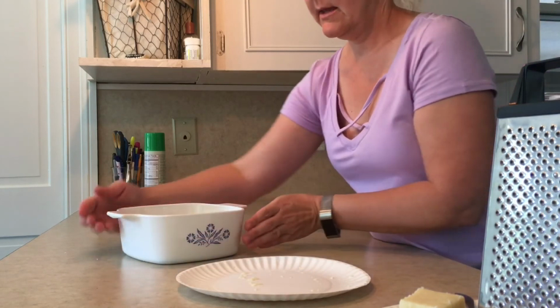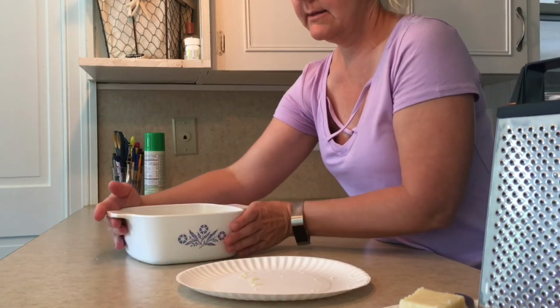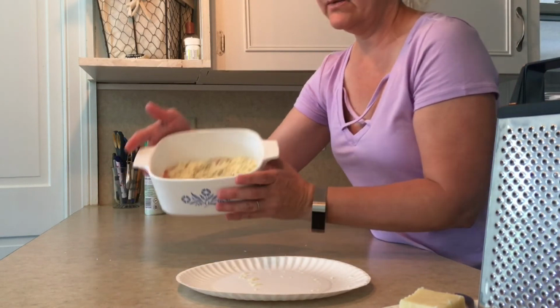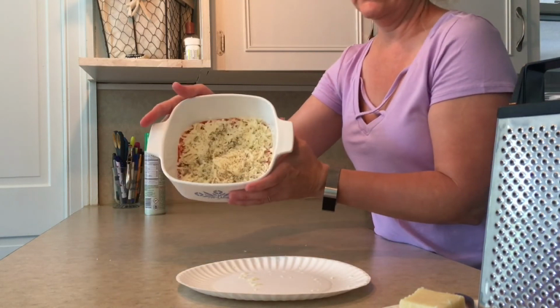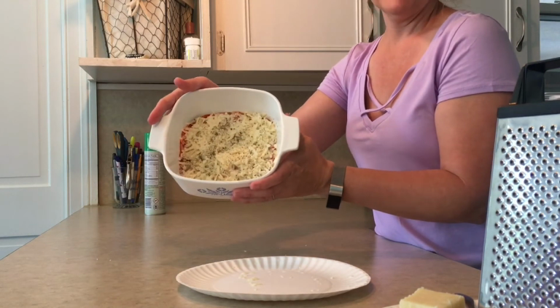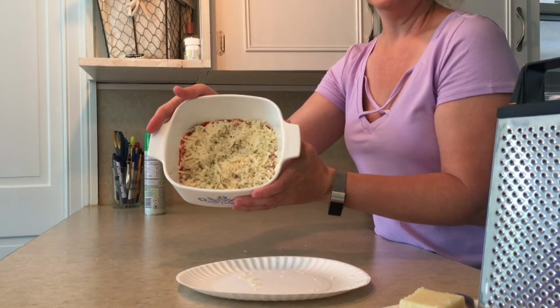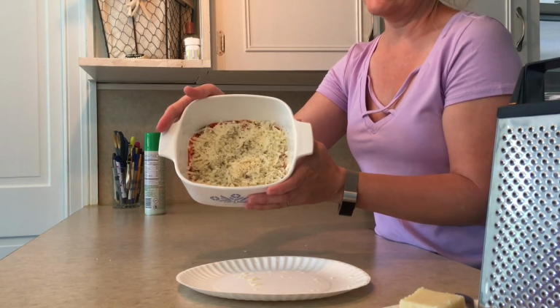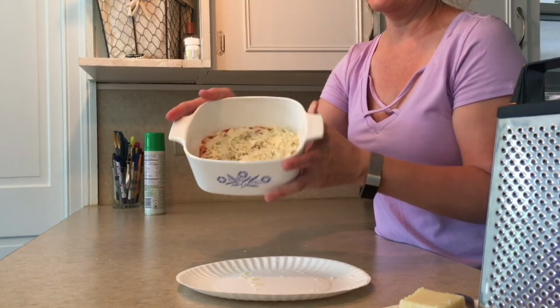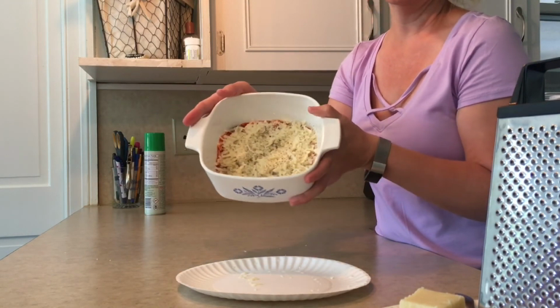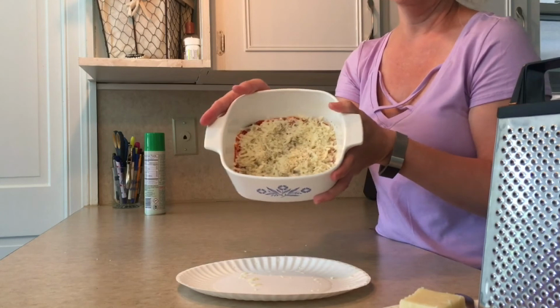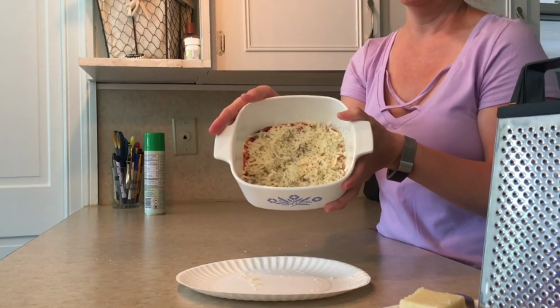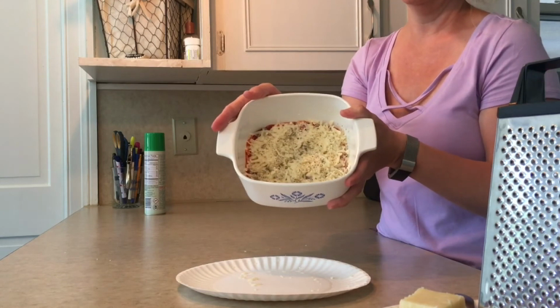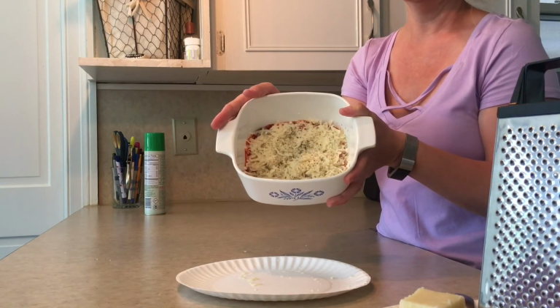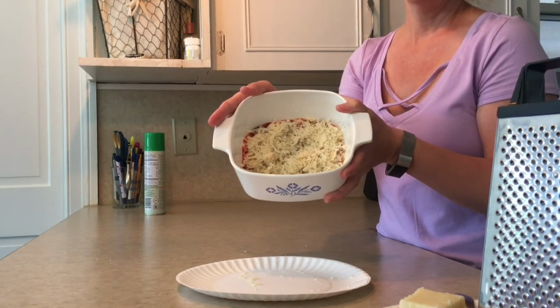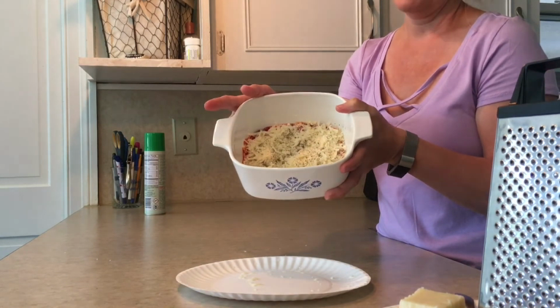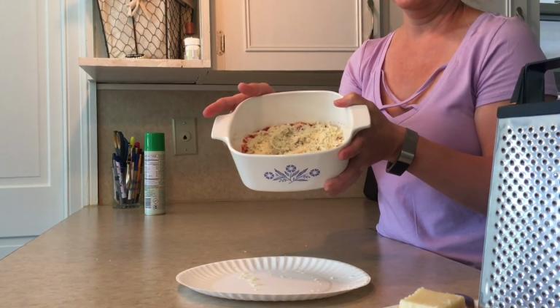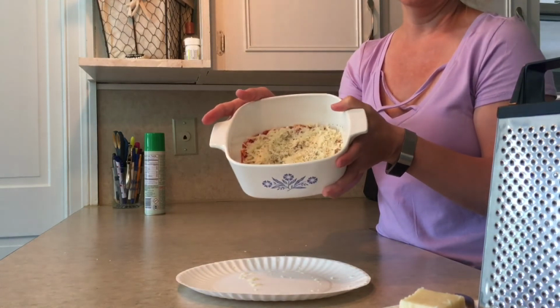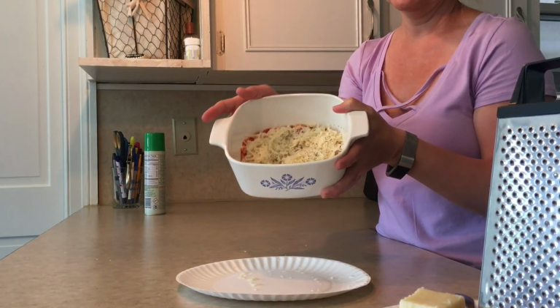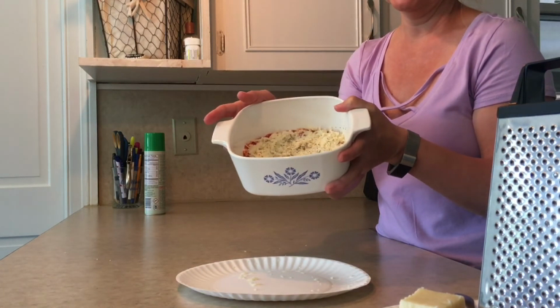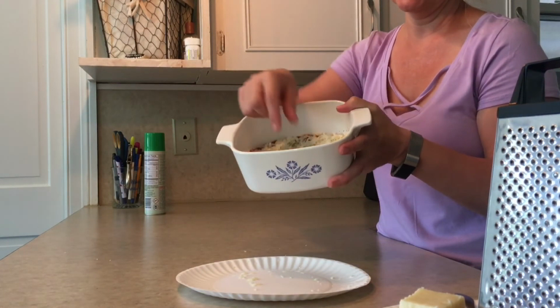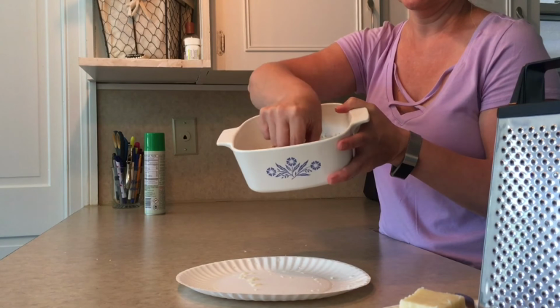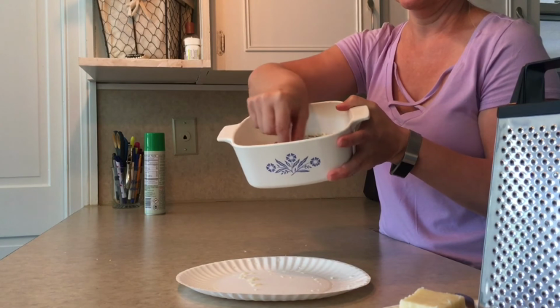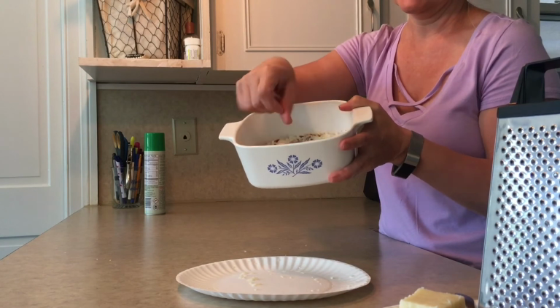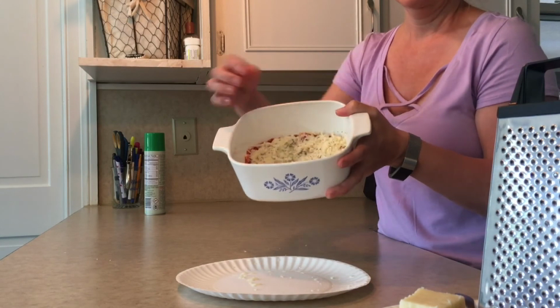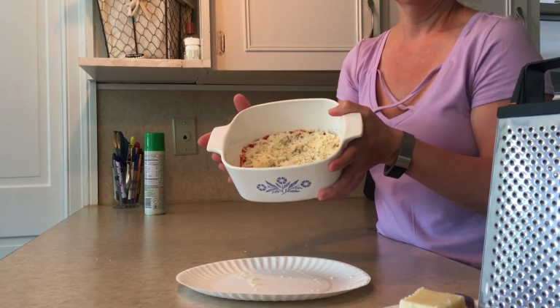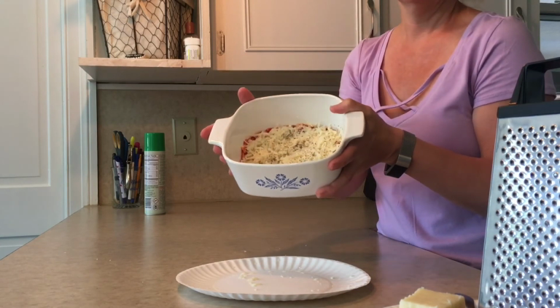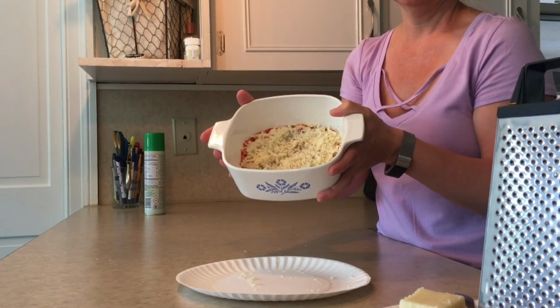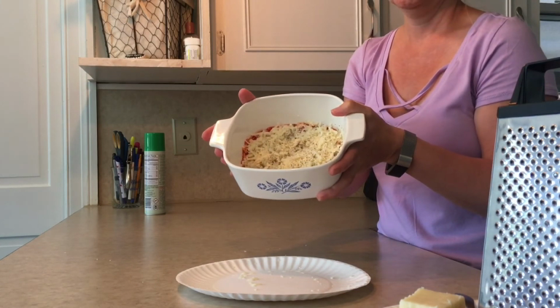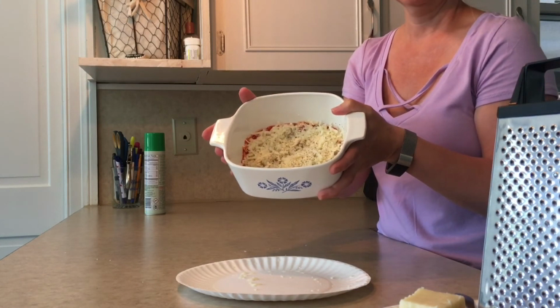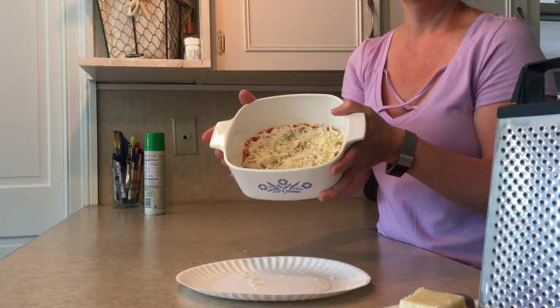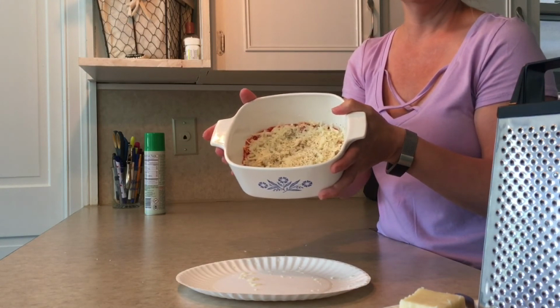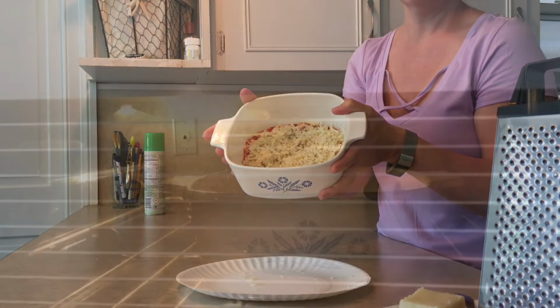This is what it looks like — and like I said, this is a small version. Typically I make a big casserole dish, but my daughter just wants a little today for lunch. I'm going to go ahead and put it in the oven.